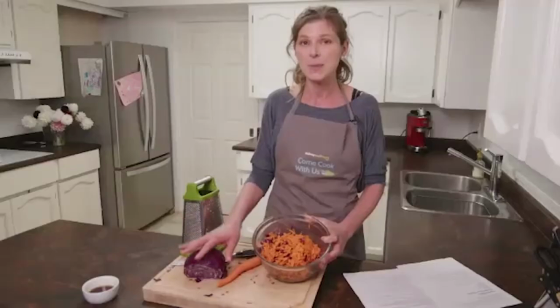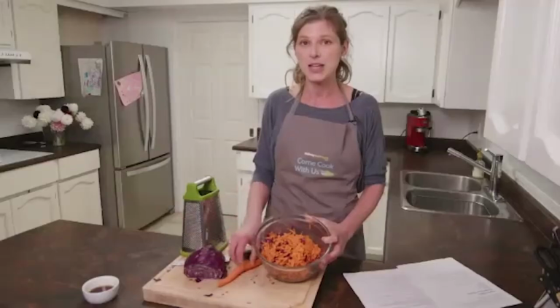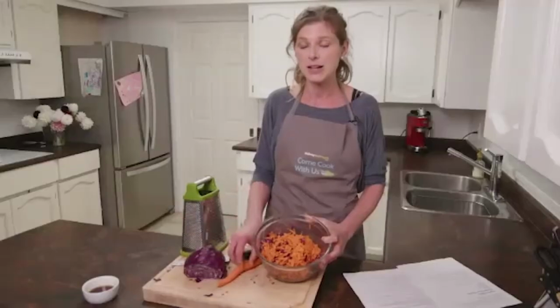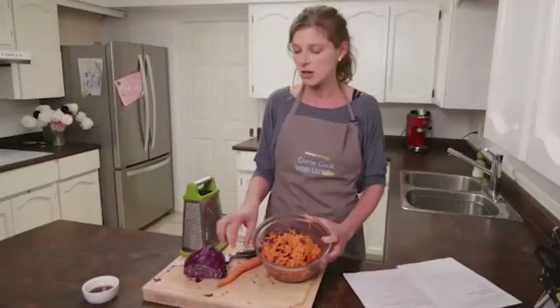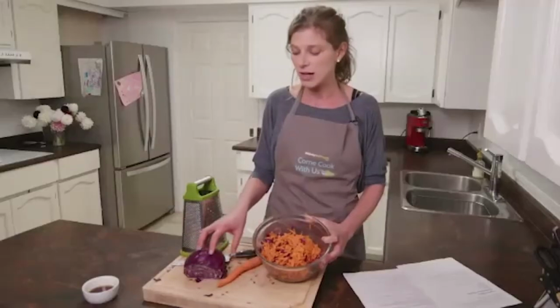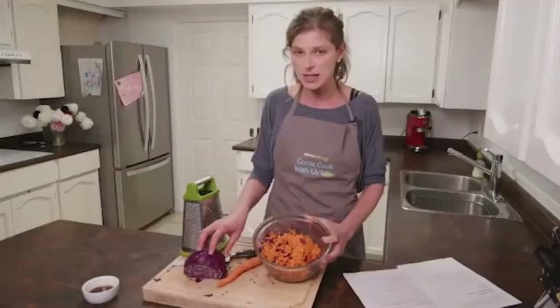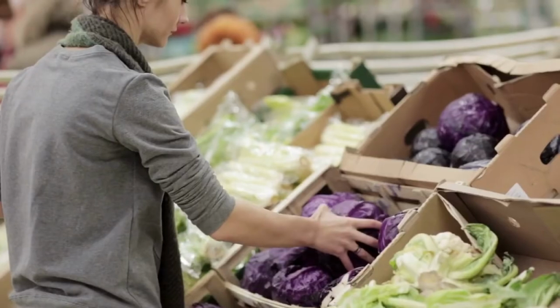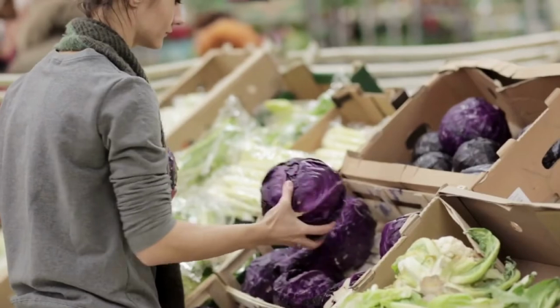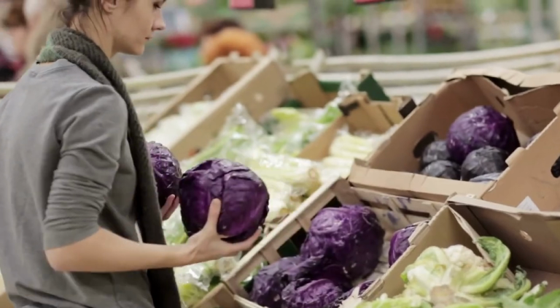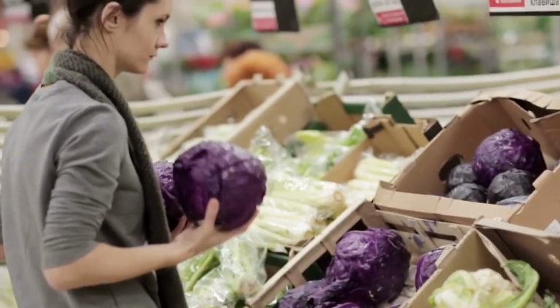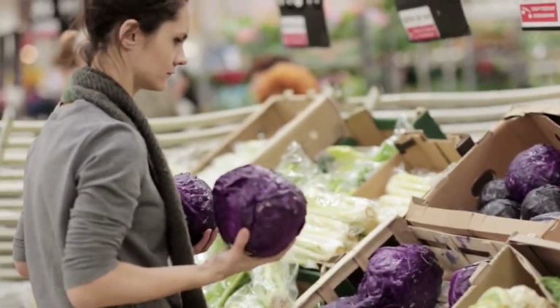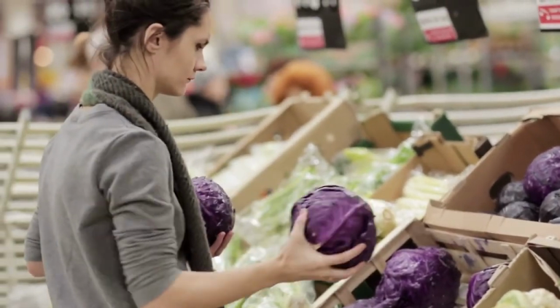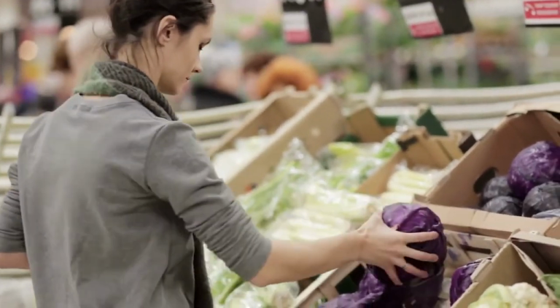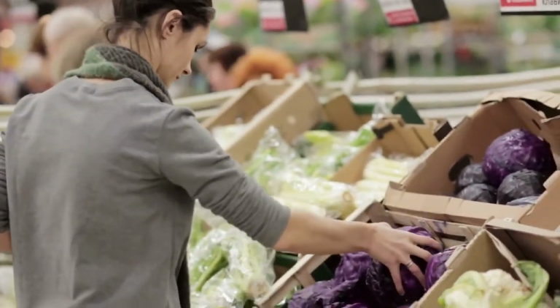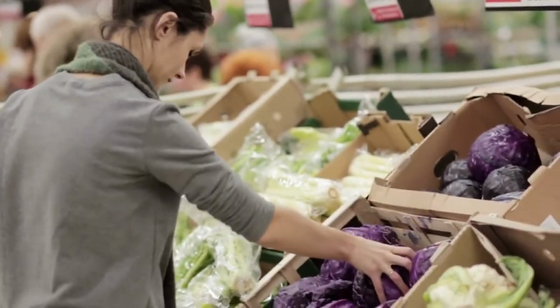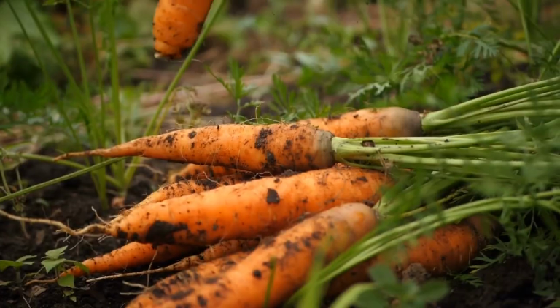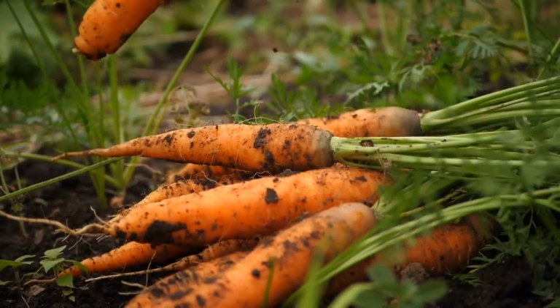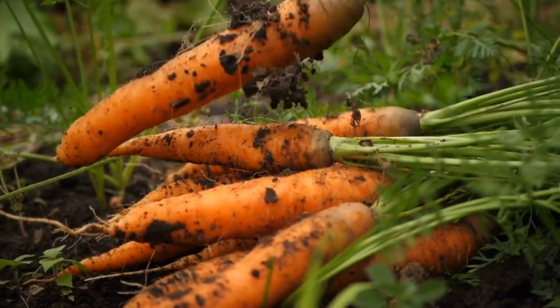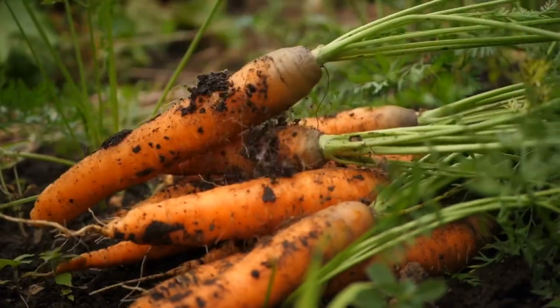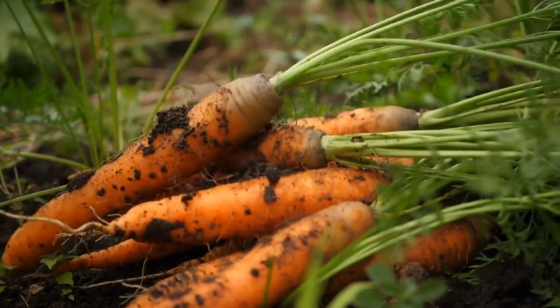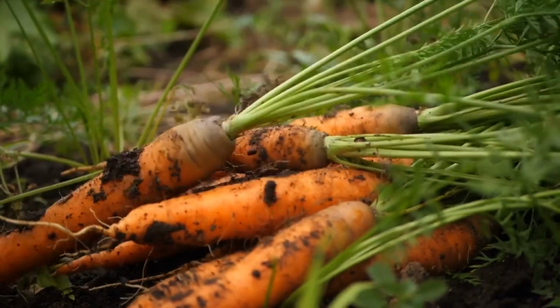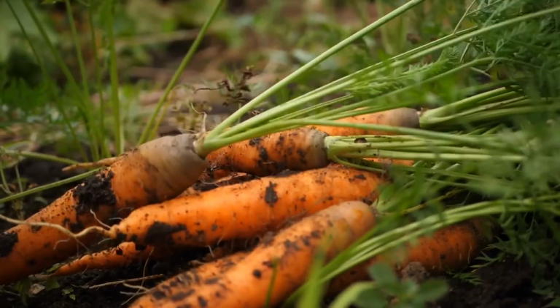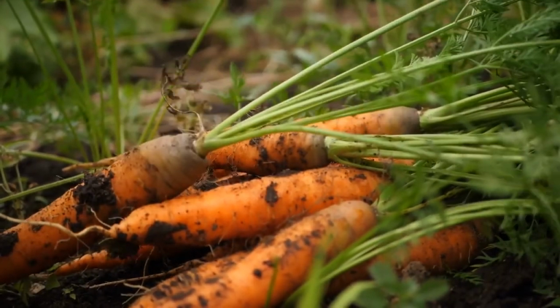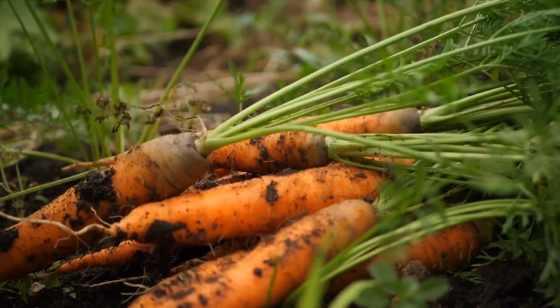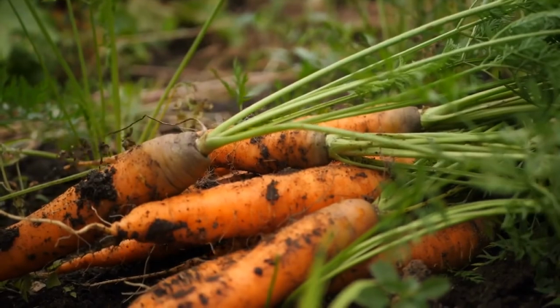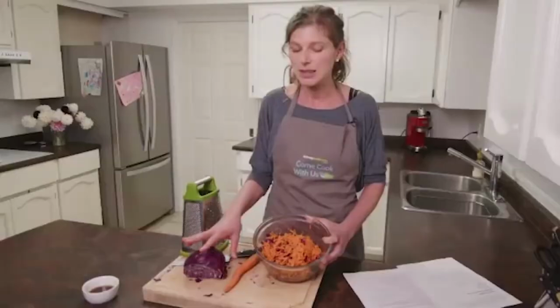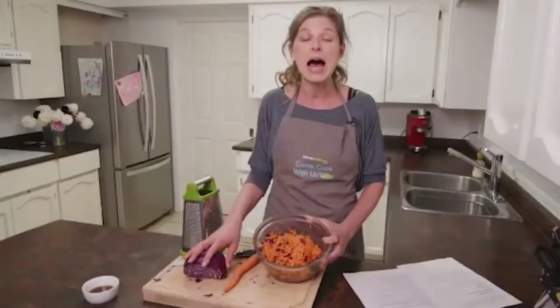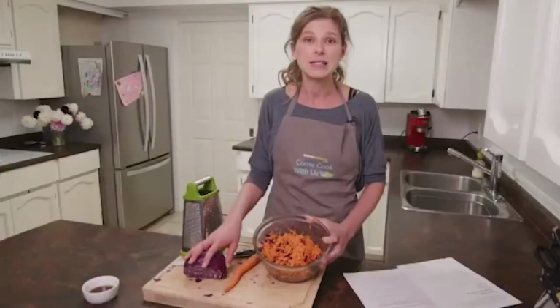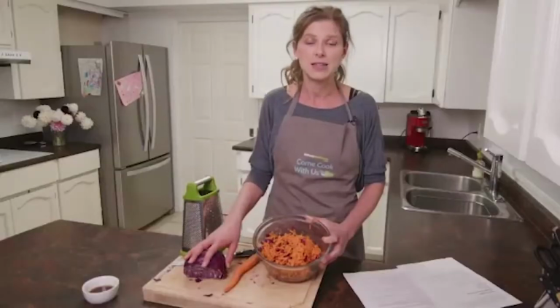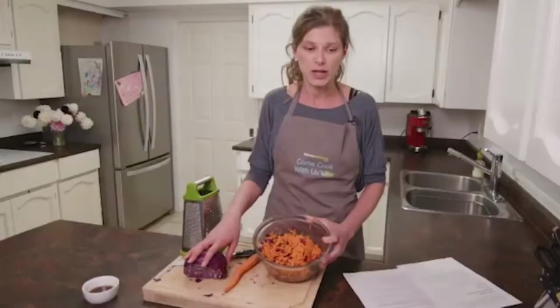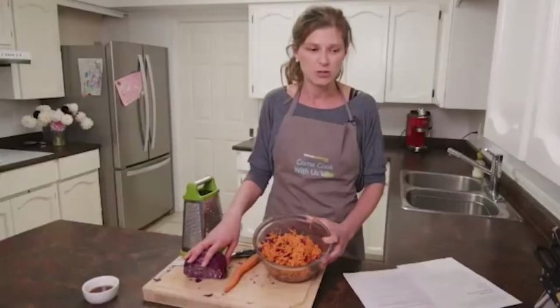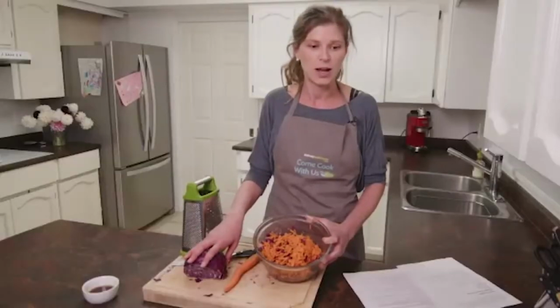Cabbage and carrots are great to keep if you're worried about potassium. Cabbage is low potassium. Carrots, if they're raw, are lower potassium, and they last in the fridge forever.